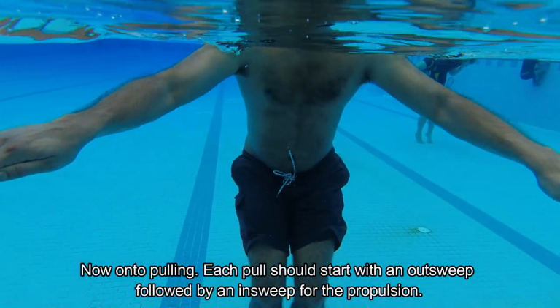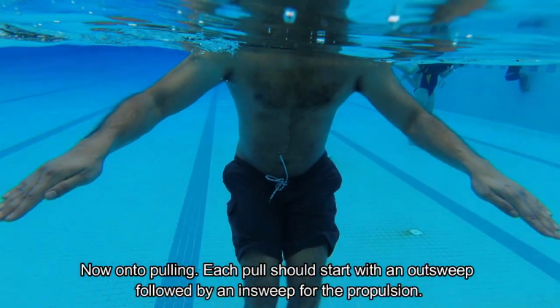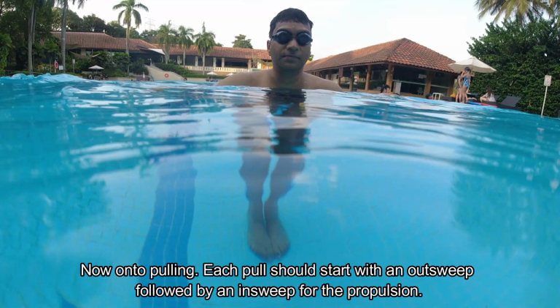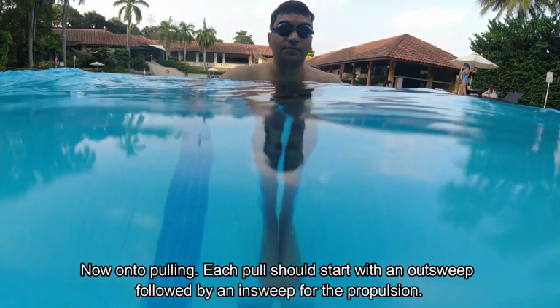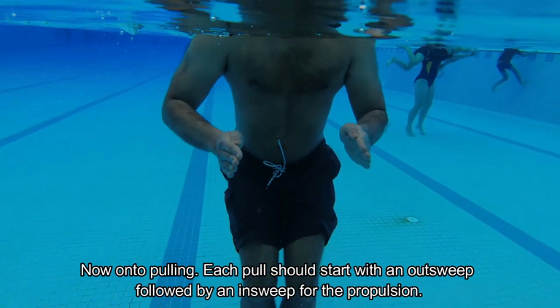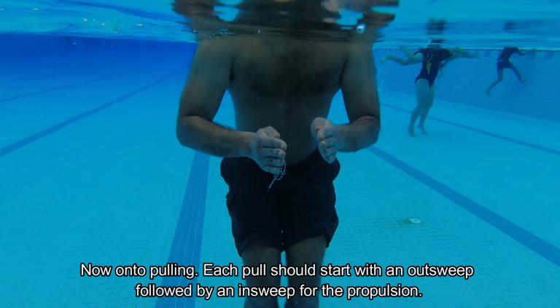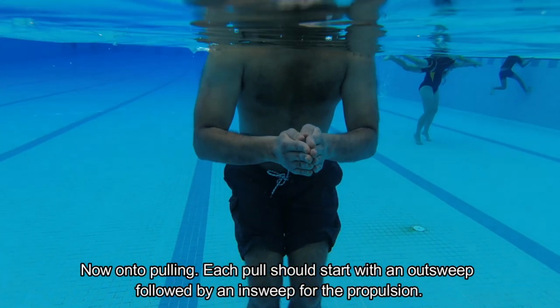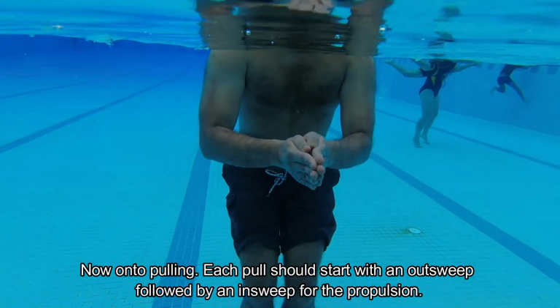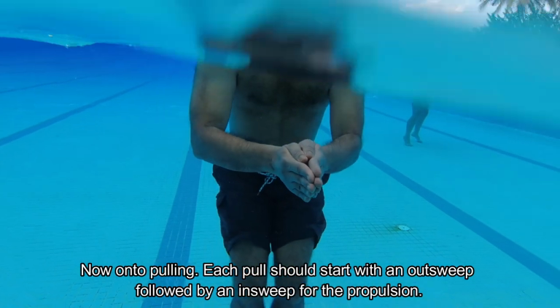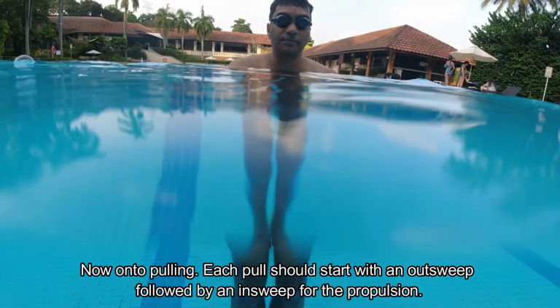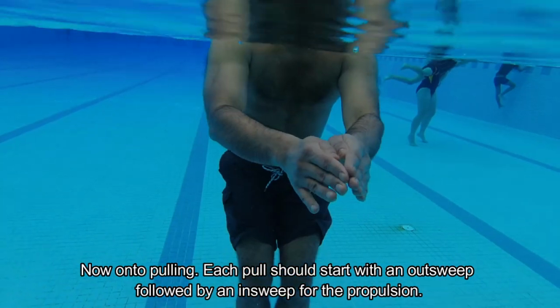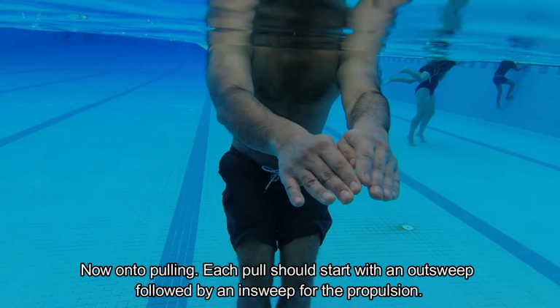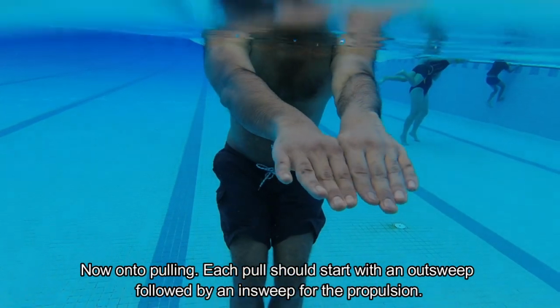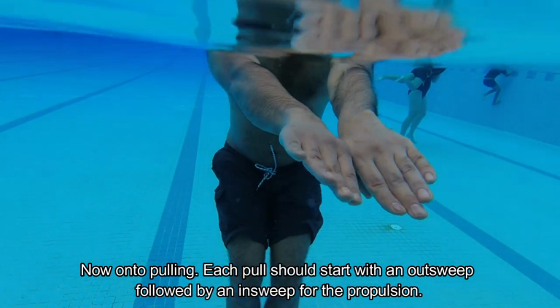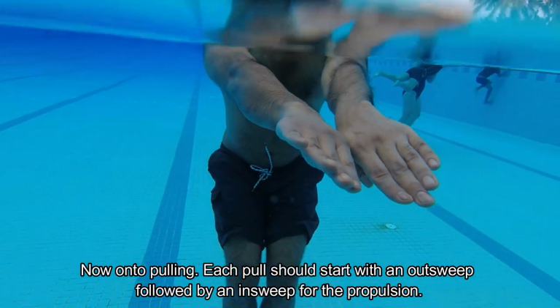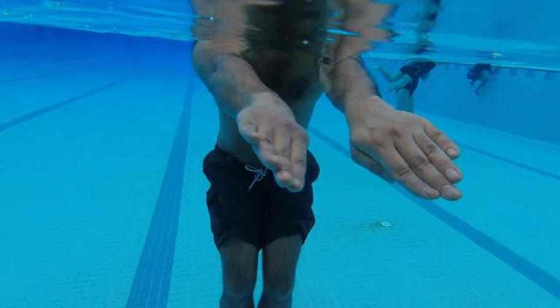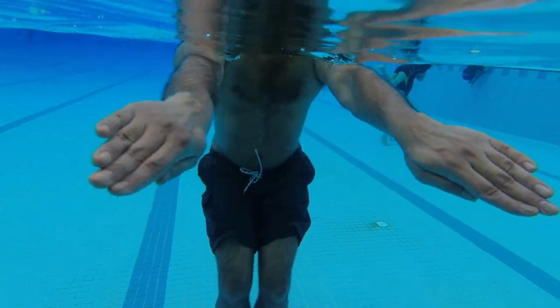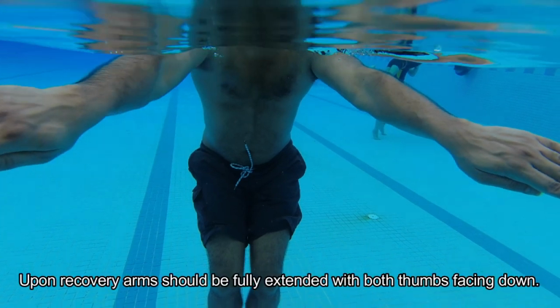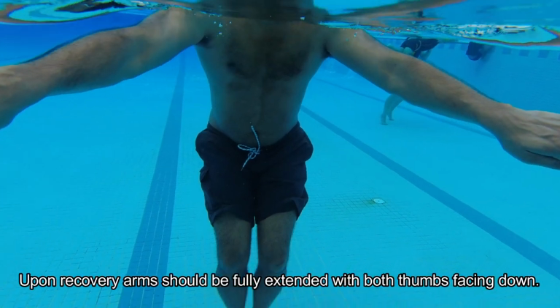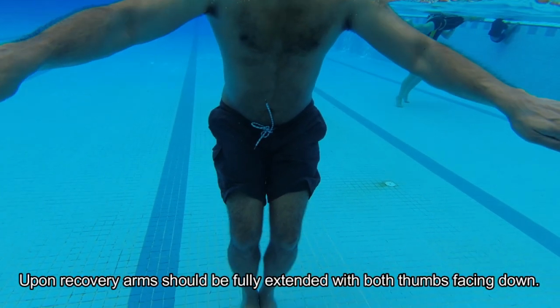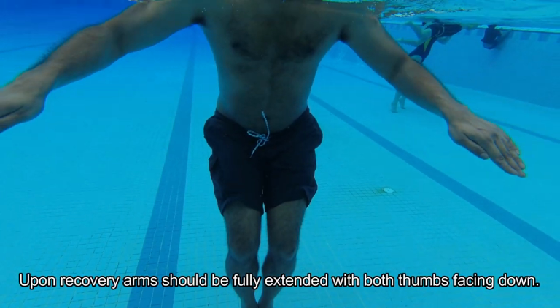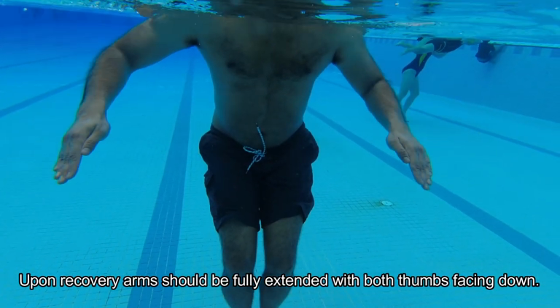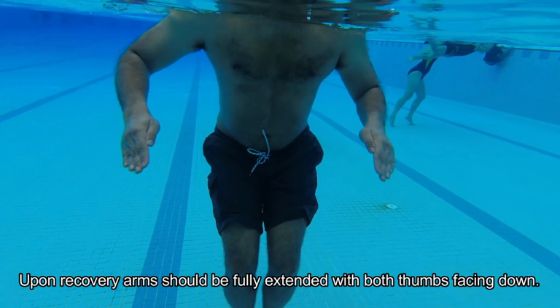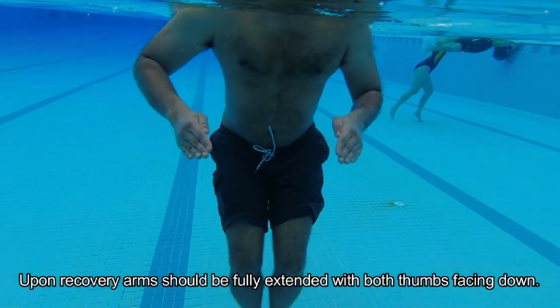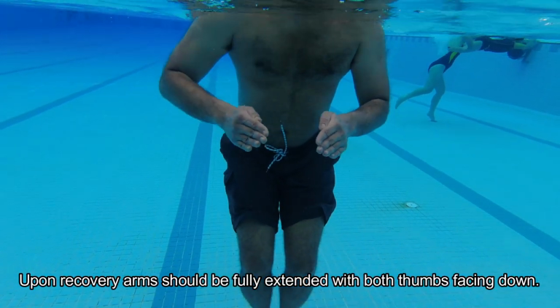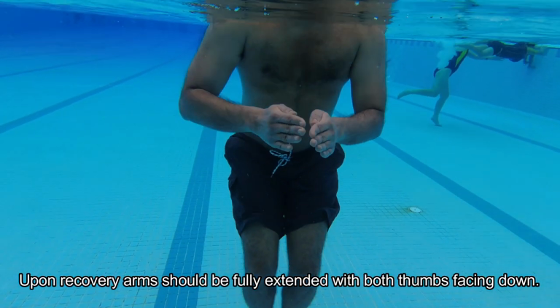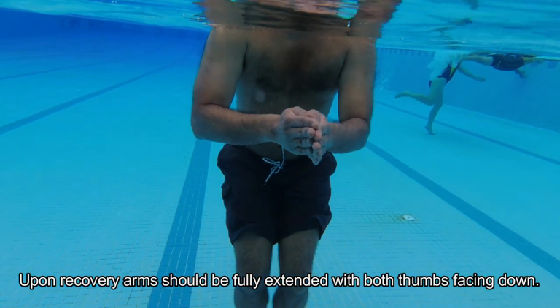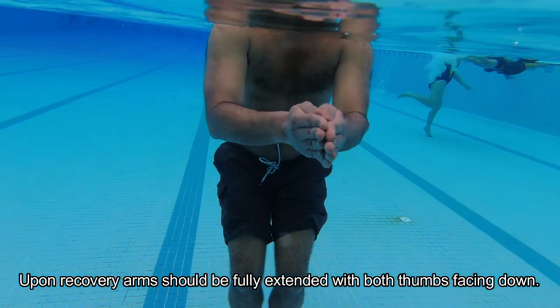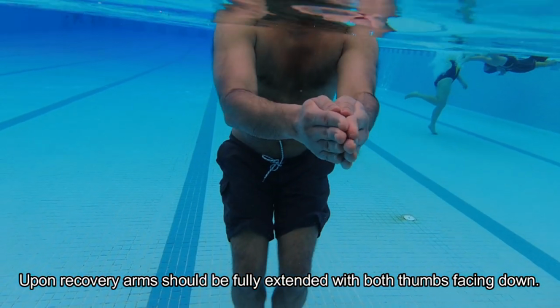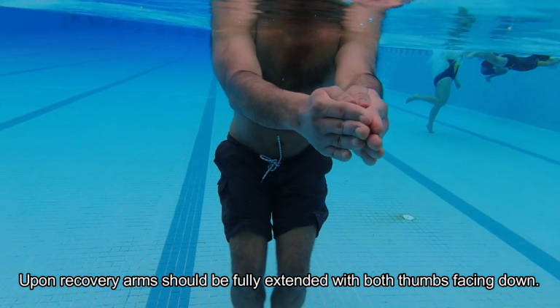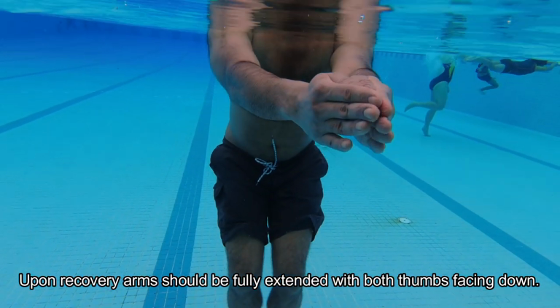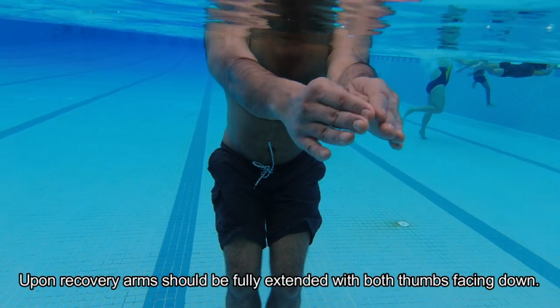Each pull should start with an out sweep followed by an in sweep for the propulsion. Upon recovery, arms should be fully extended with both thumbs facing down.